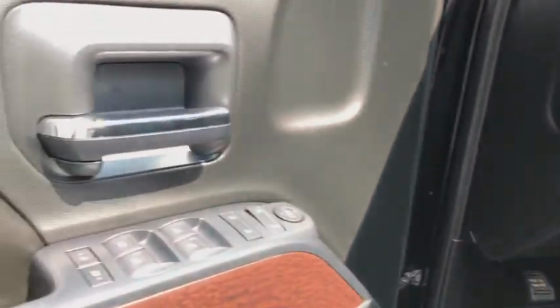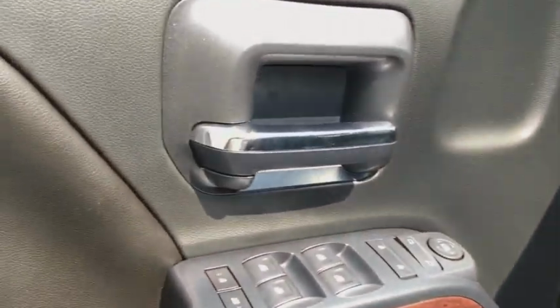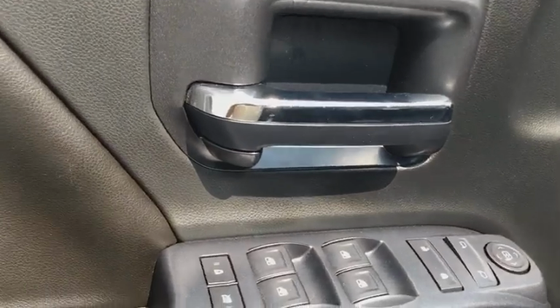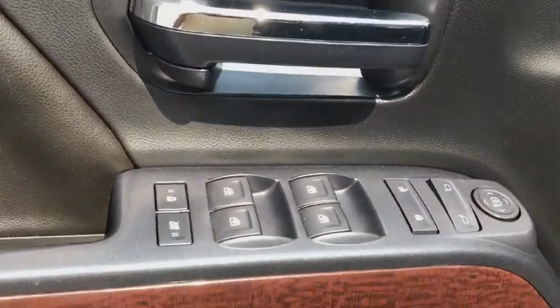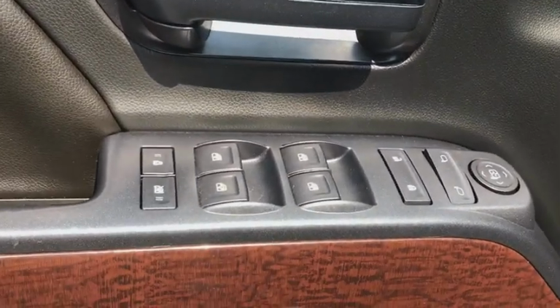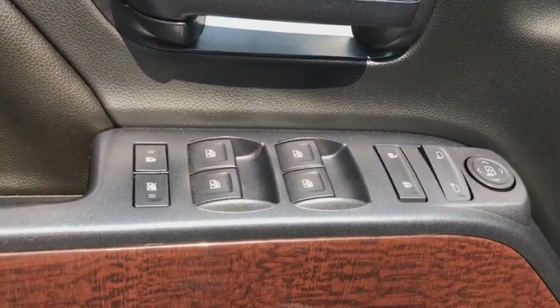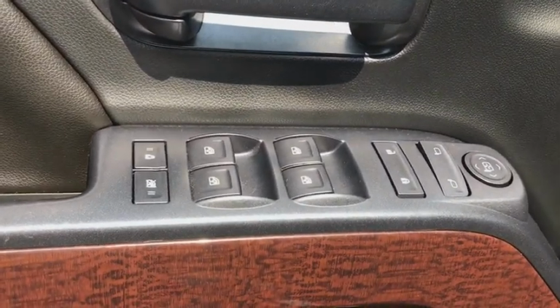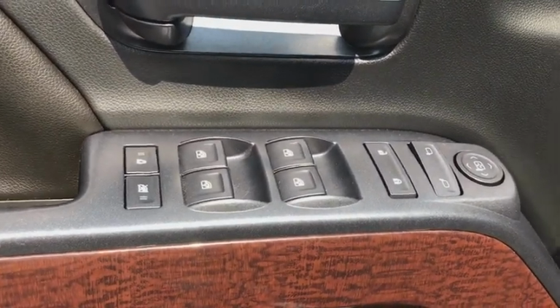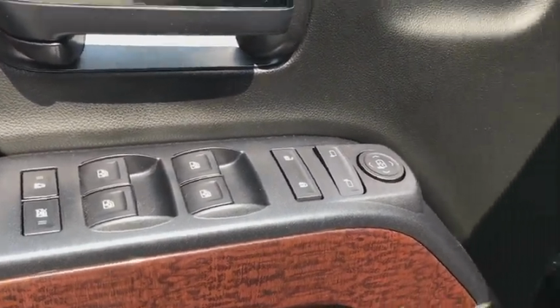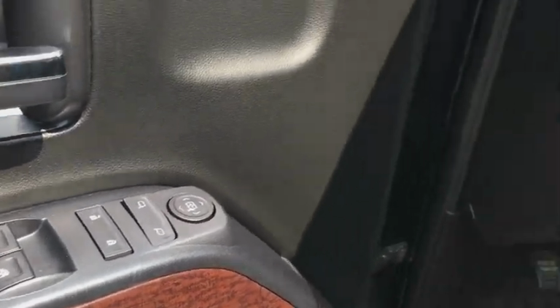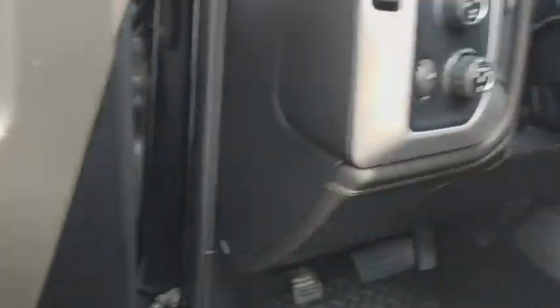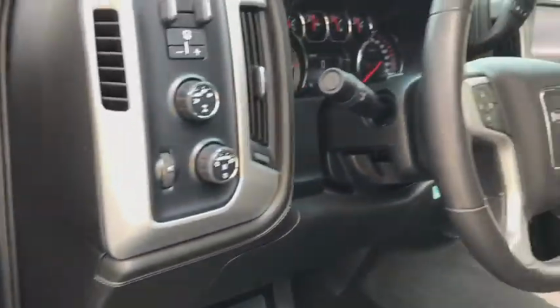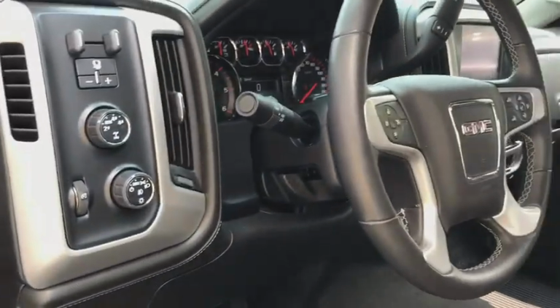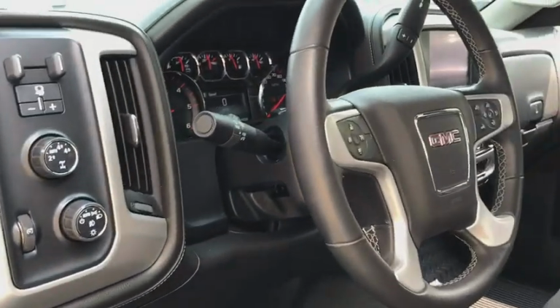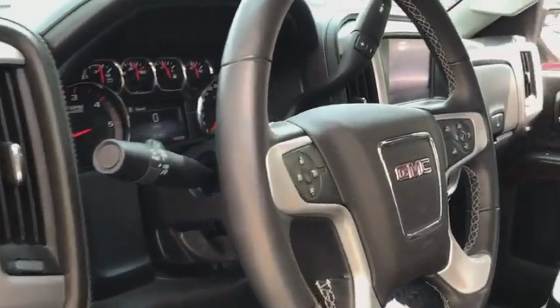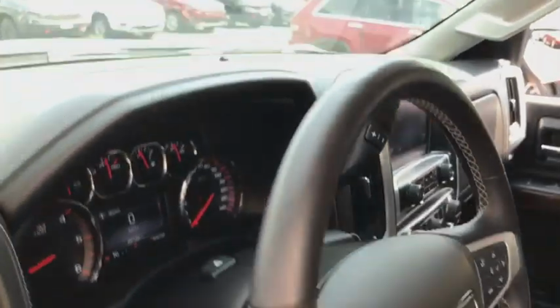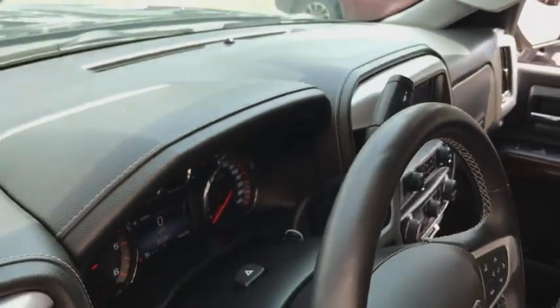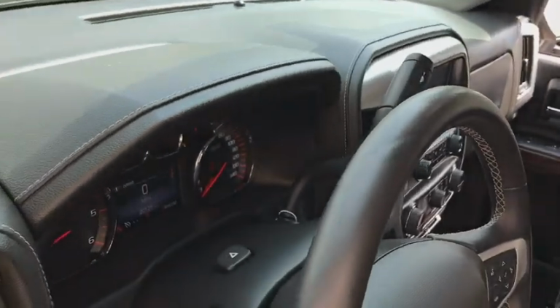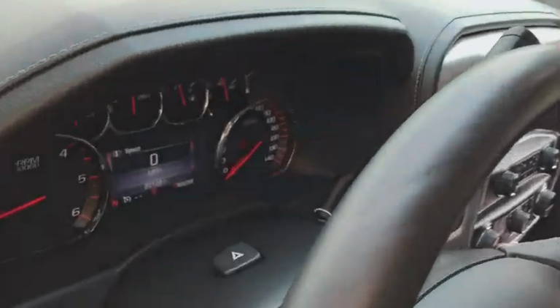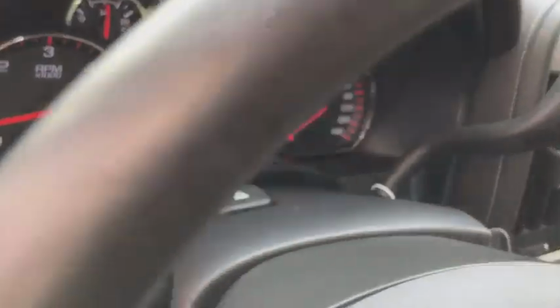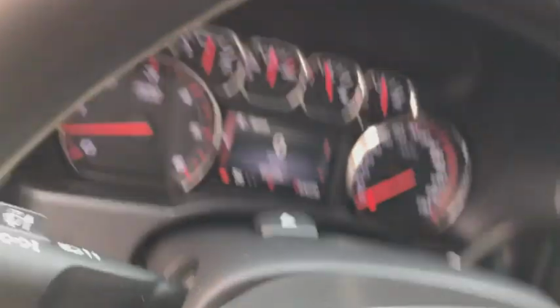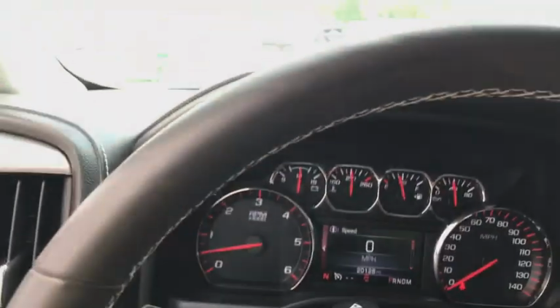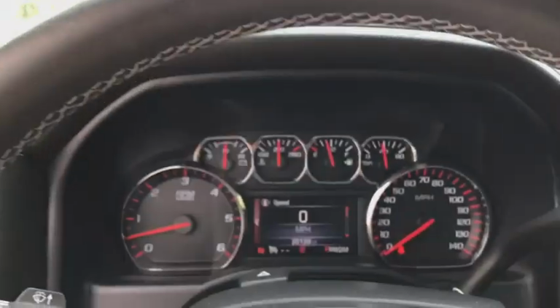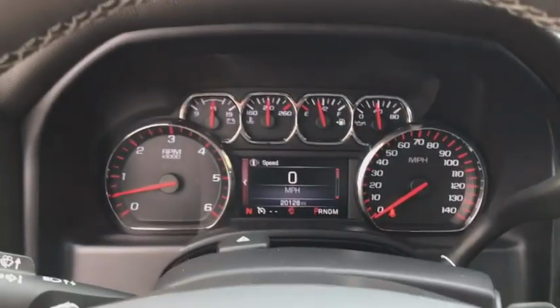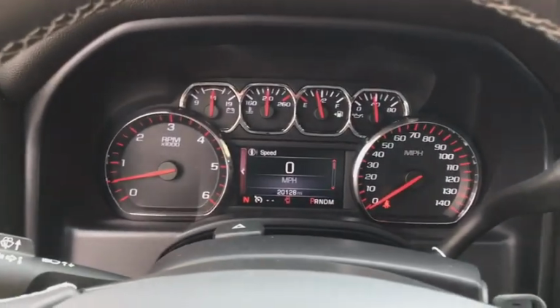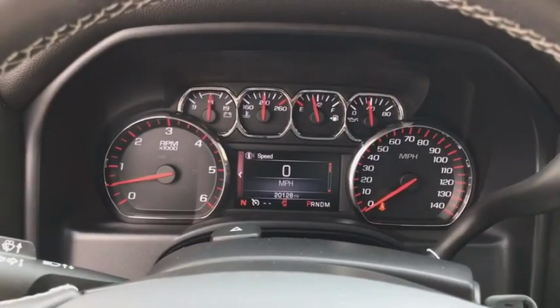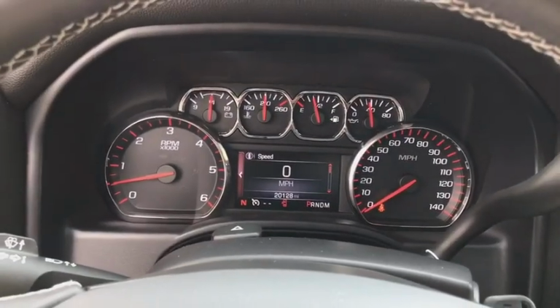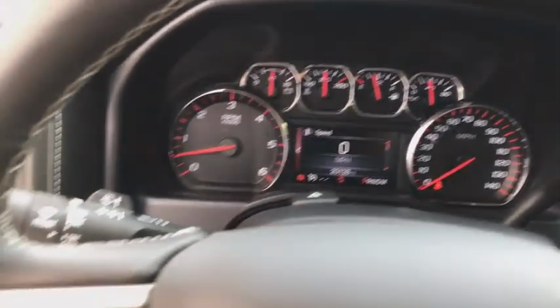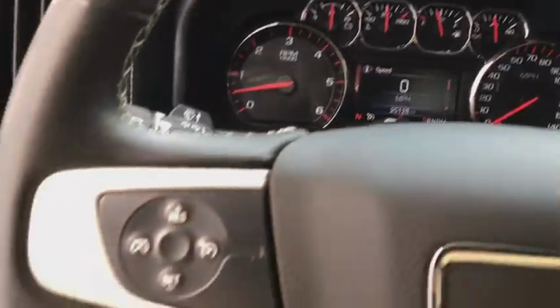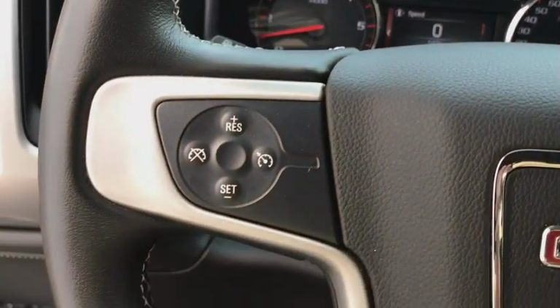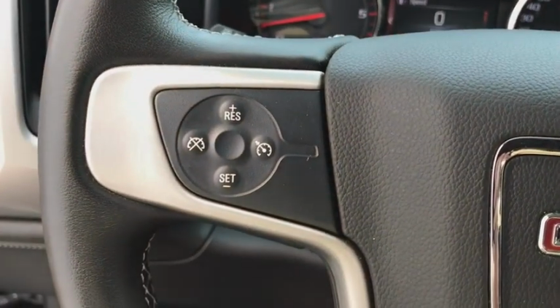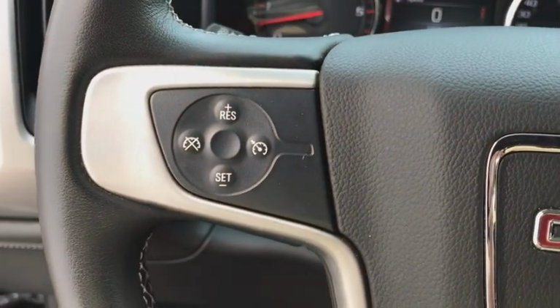Bluetooth, power steering, adjustable steering wheel, four-wheel disc brakes, four-wheel drive, cruise control, aluminum wheels, floor mats, AM-FM stereo radio, universal garage door opener, CD player.